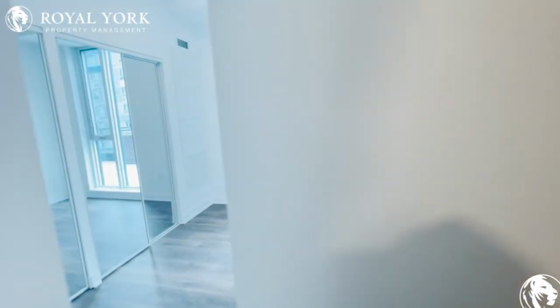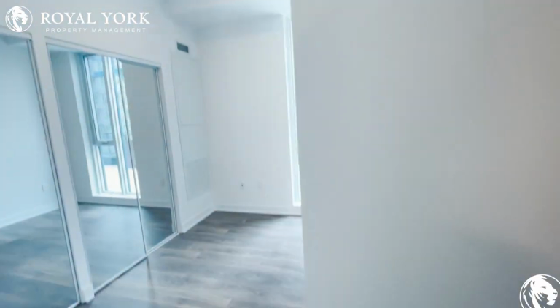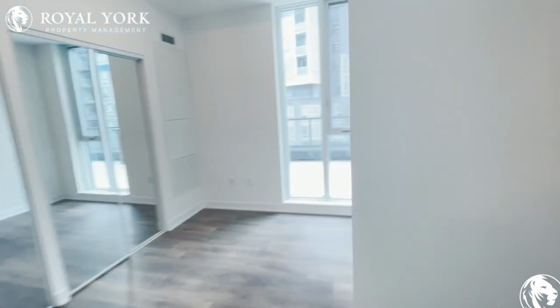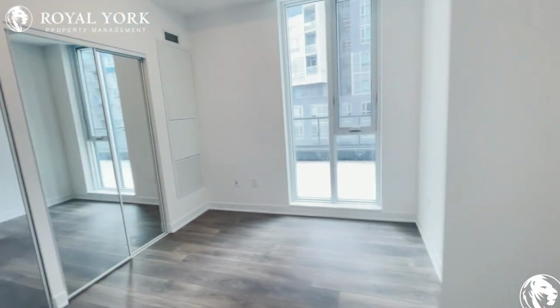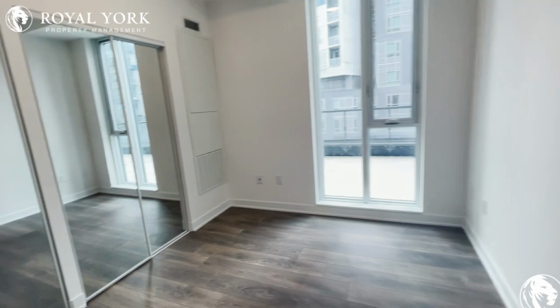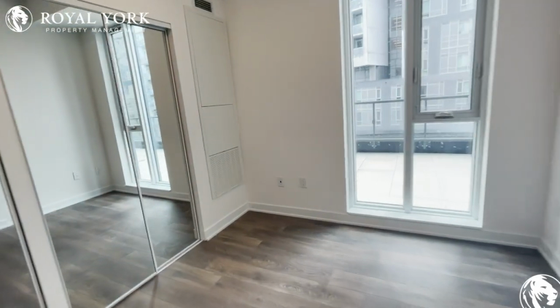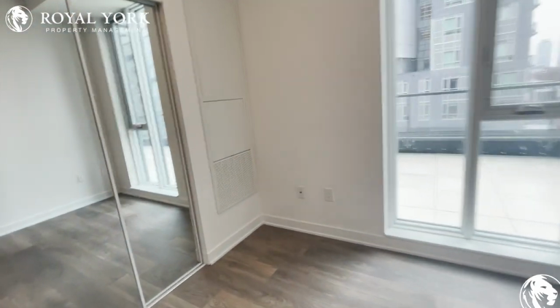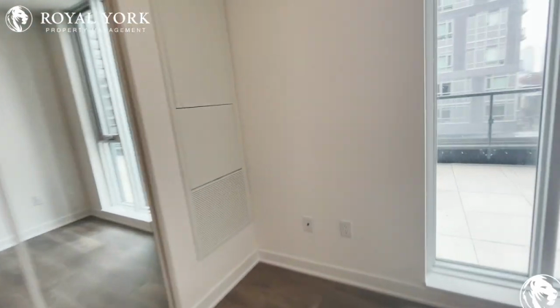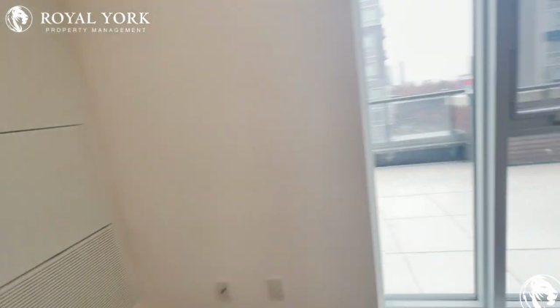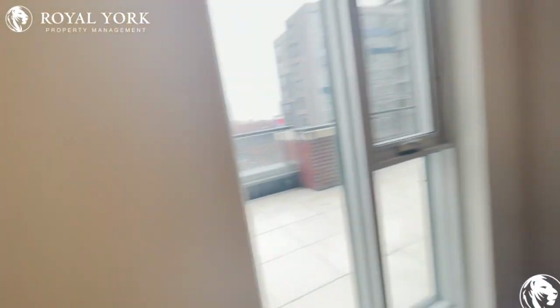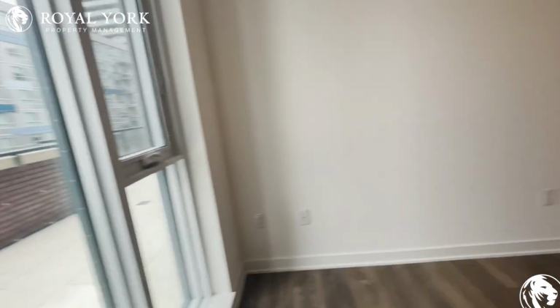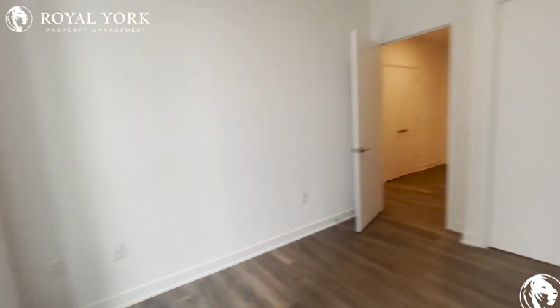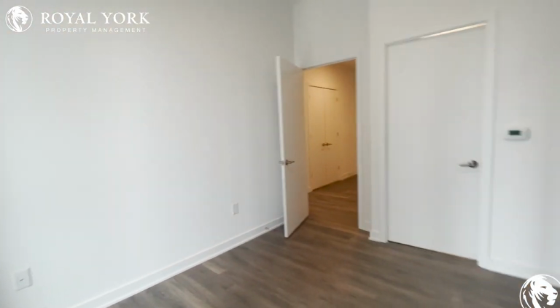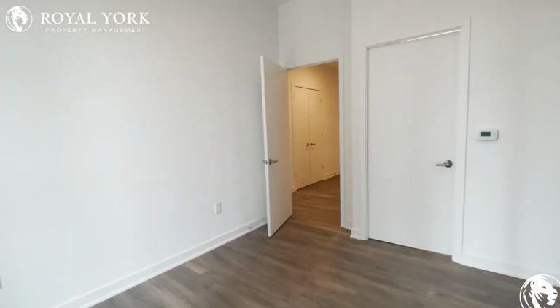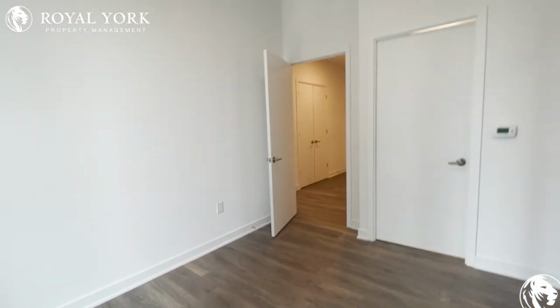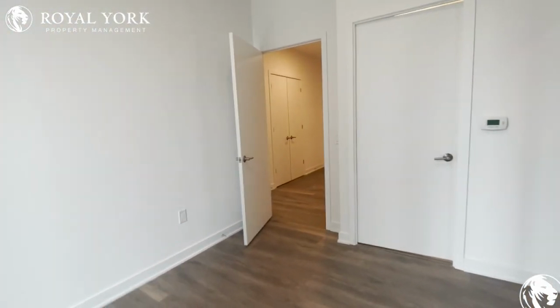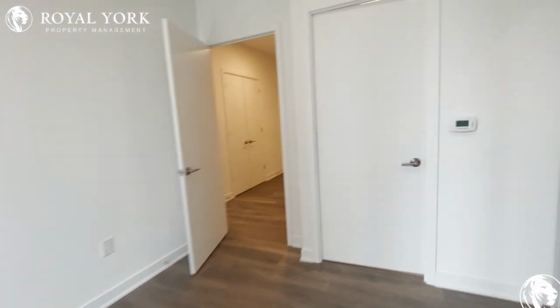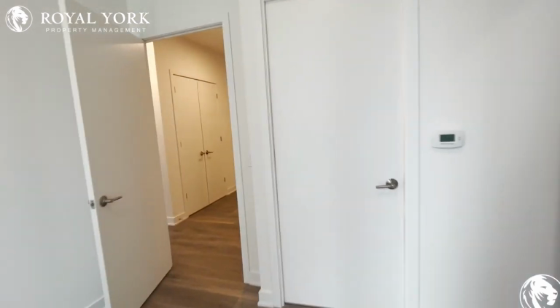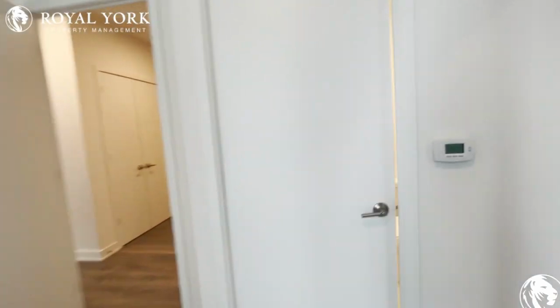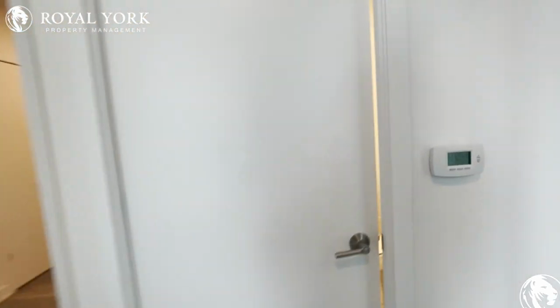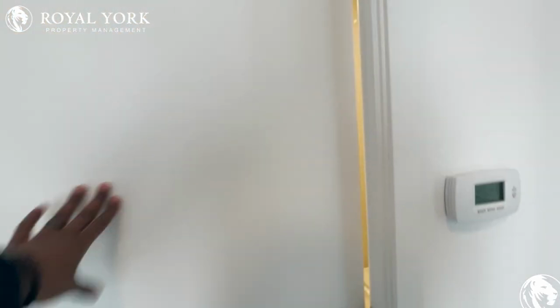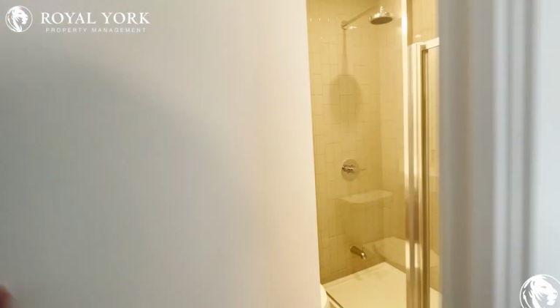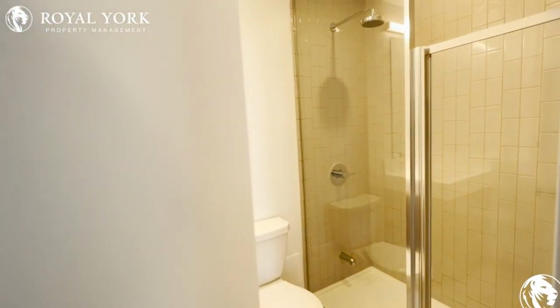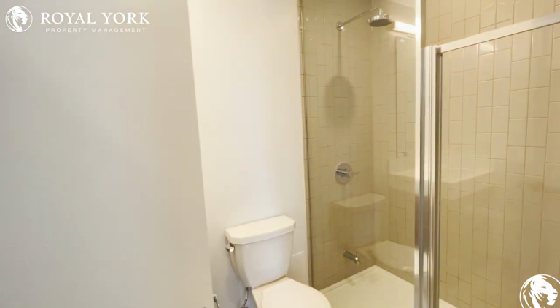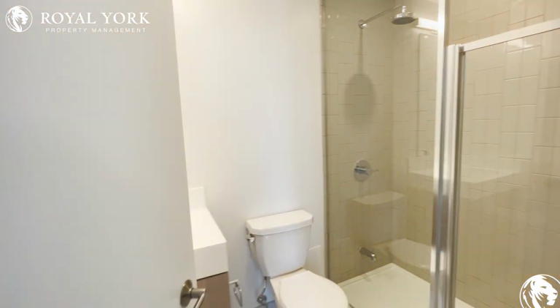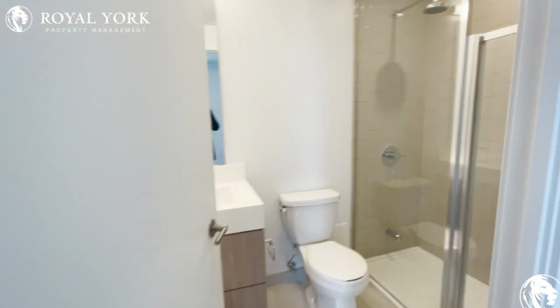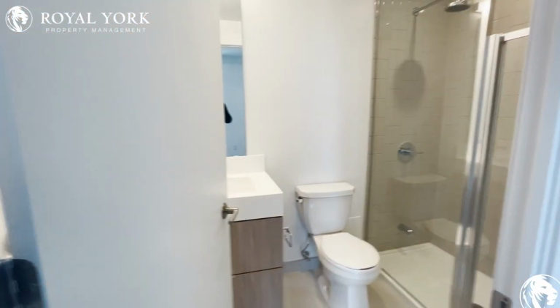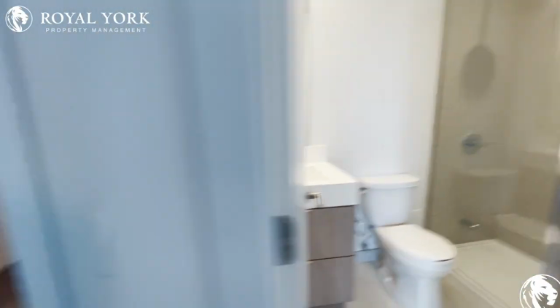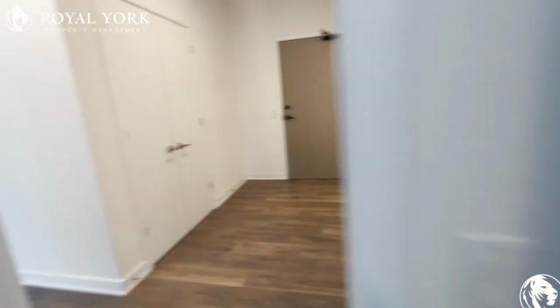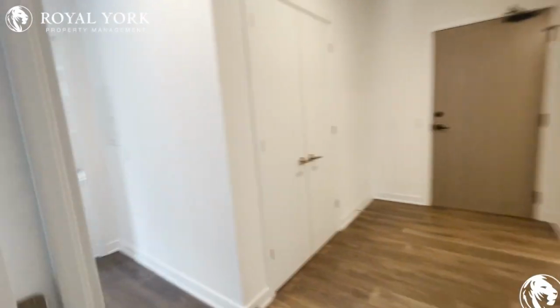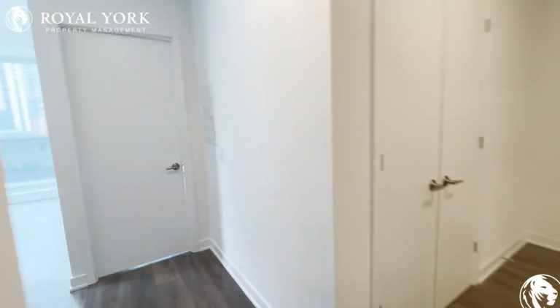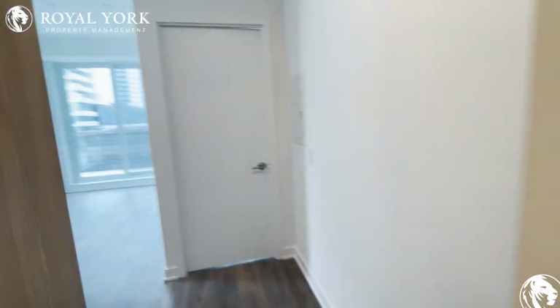This is your primary bedroom, big enough to fit a queen-size bed and two side tables, or even a king-size bed. You also have an ensuite washroom — this will be your second washroom.